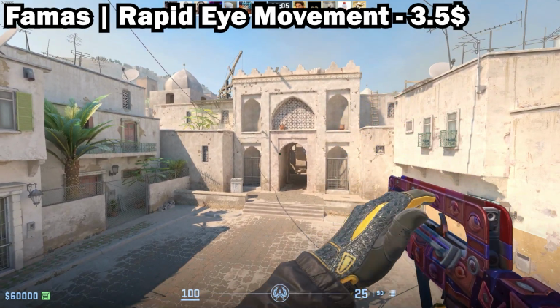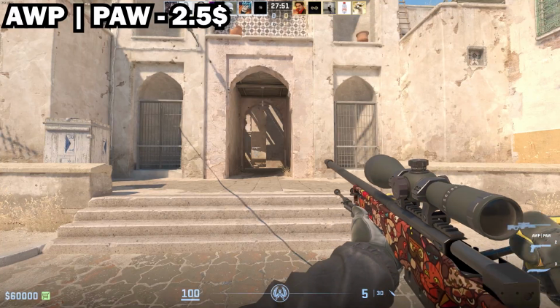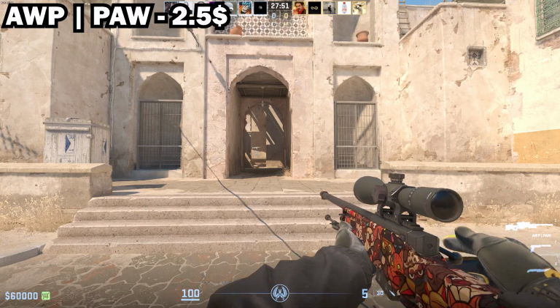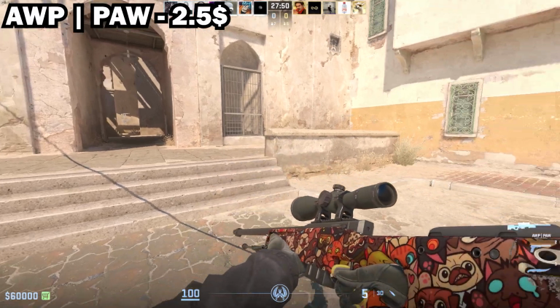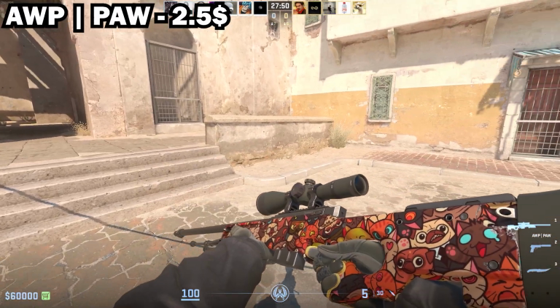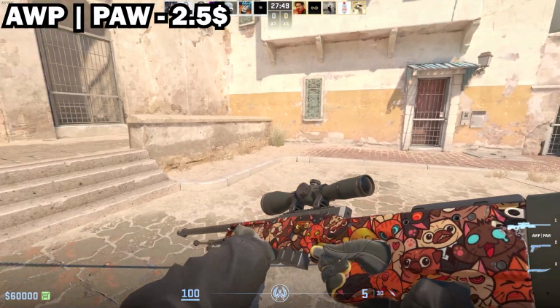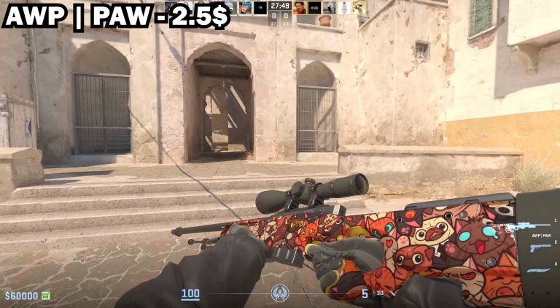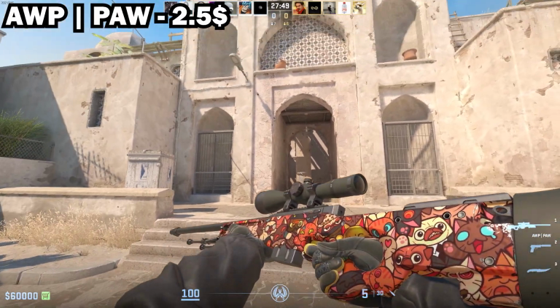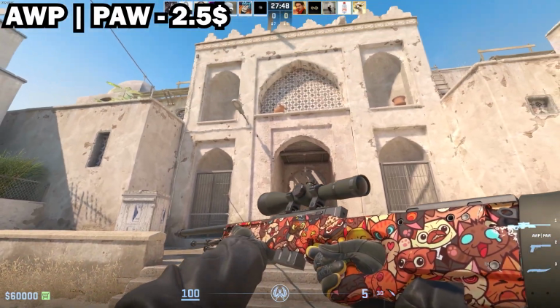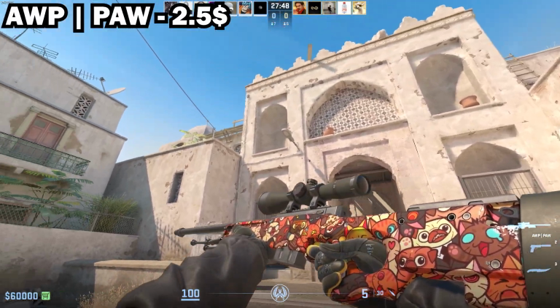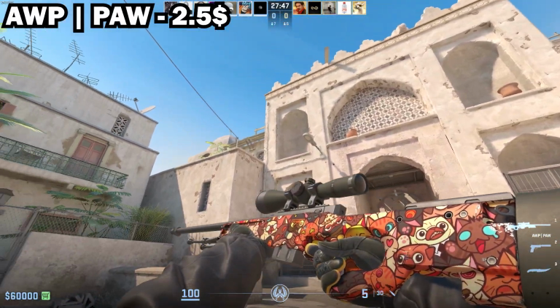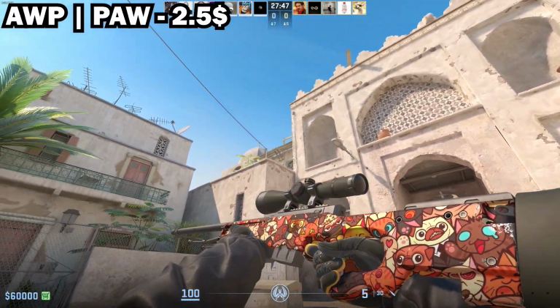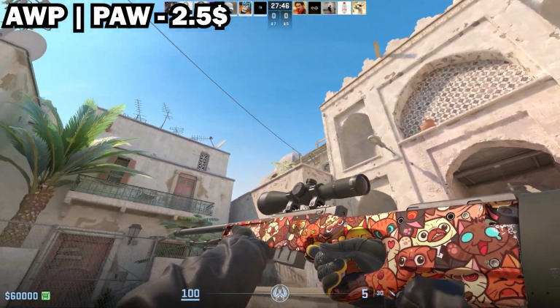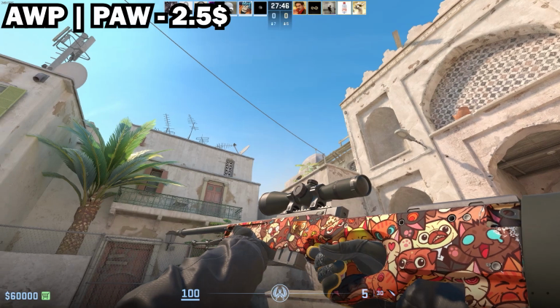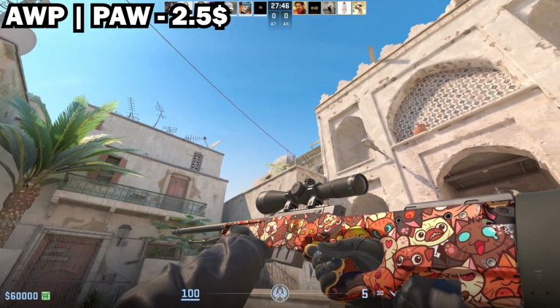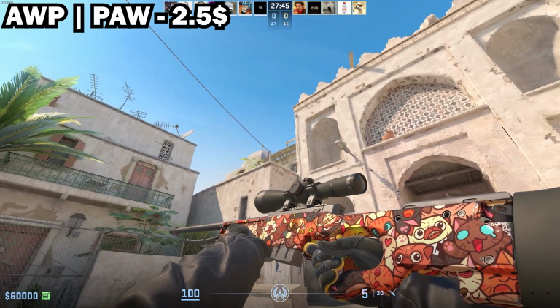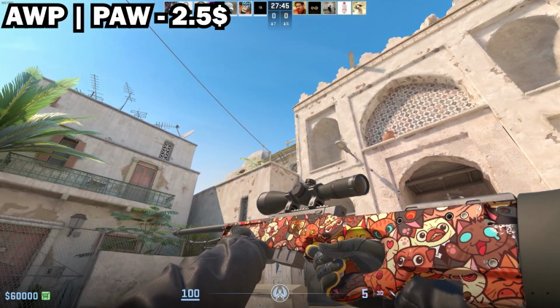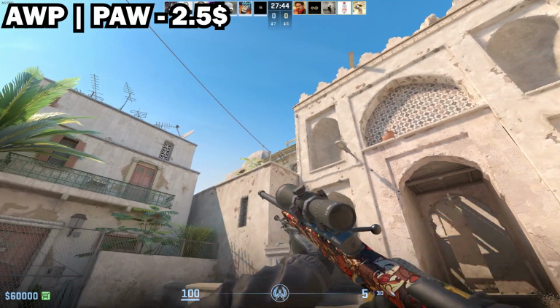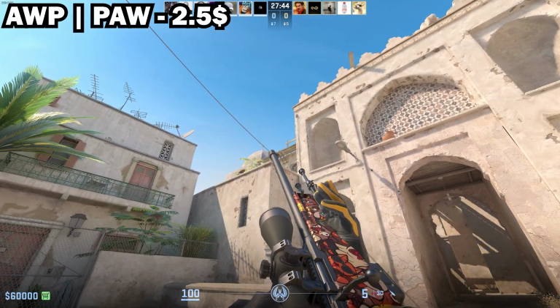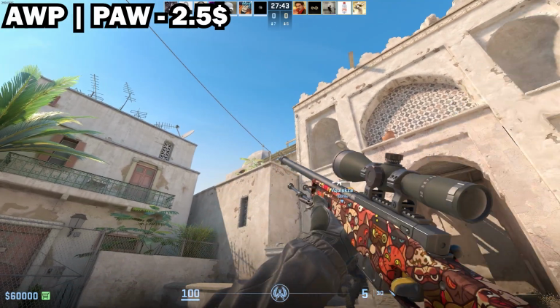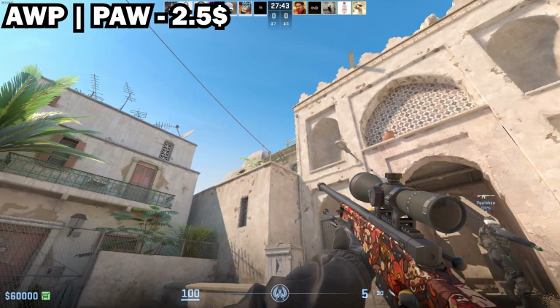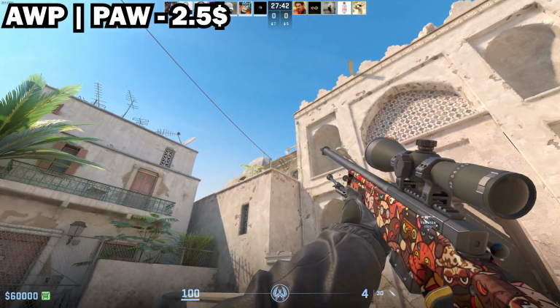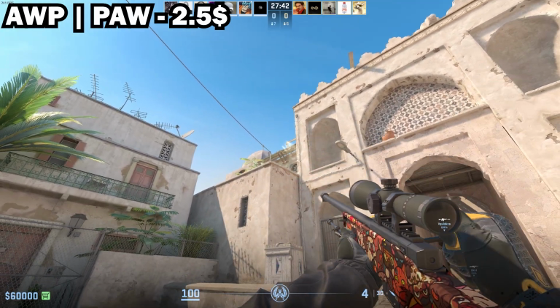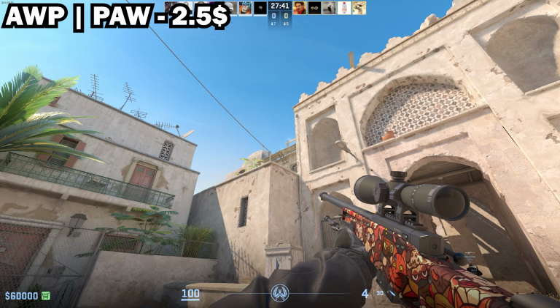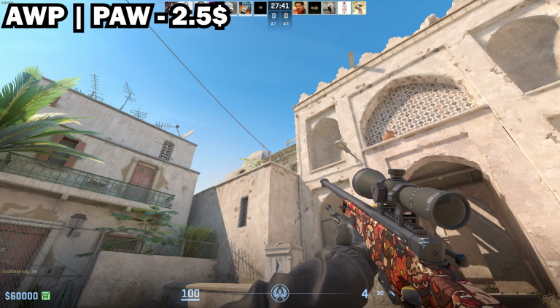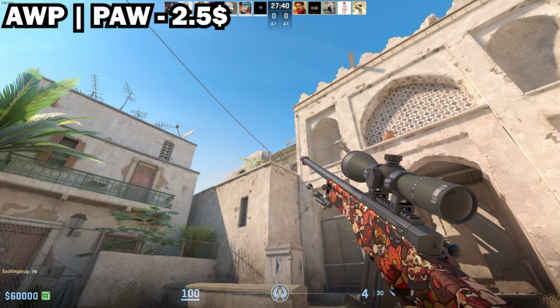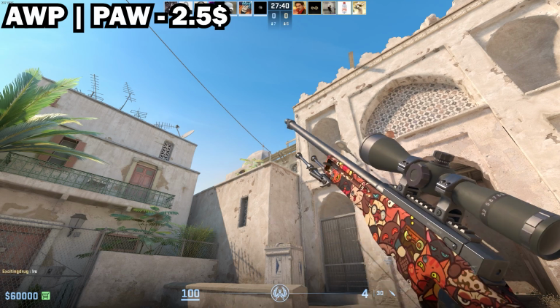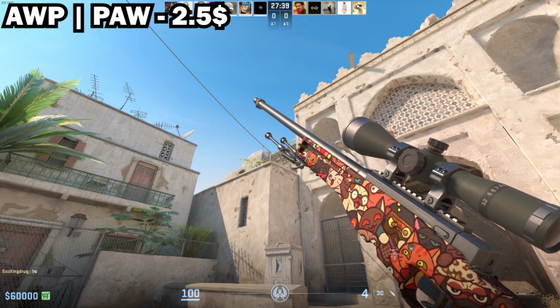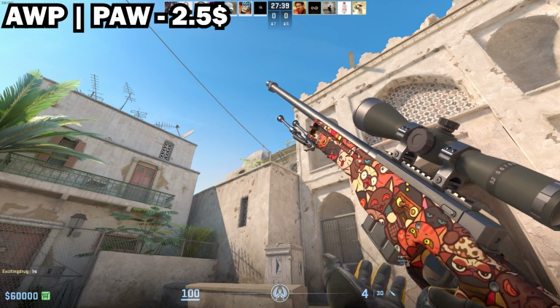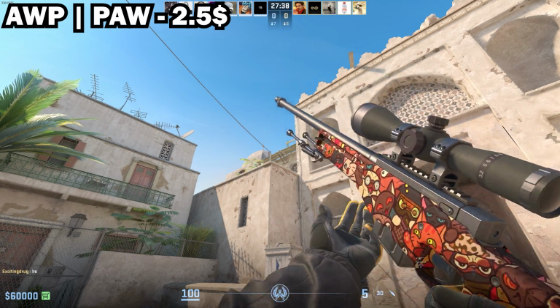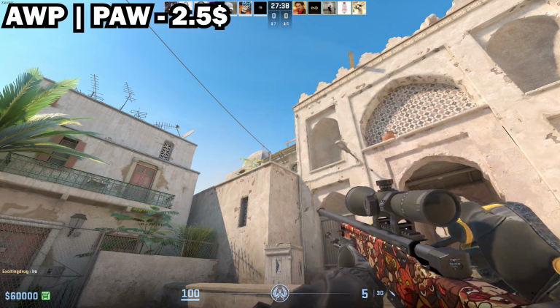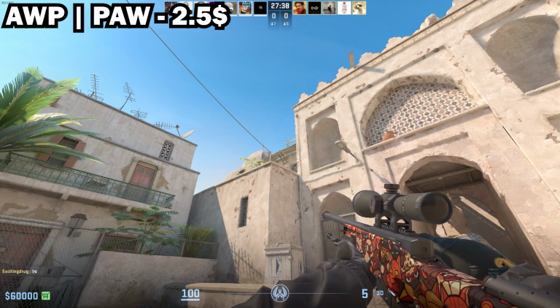In 9th place we have the AWP PAW in Minimal Wear. This is only $2.50 and this AWP is very underrated in my opinion. It has a nice design. The only problem I have with it is that the scope is black, but if you put a sticker there it will still look nice.